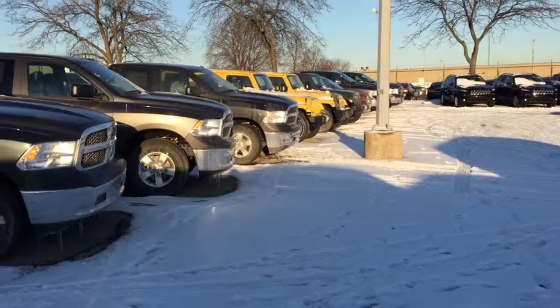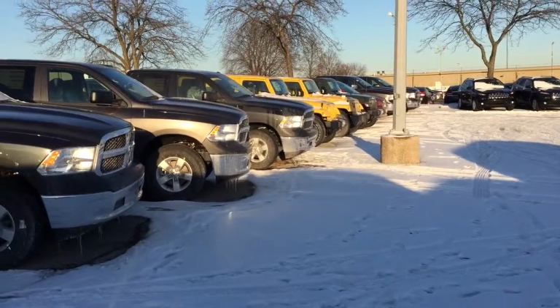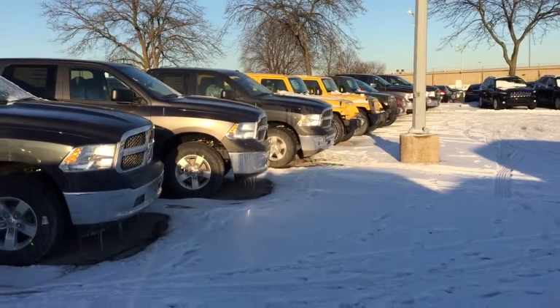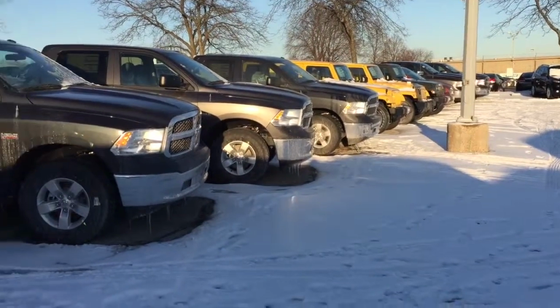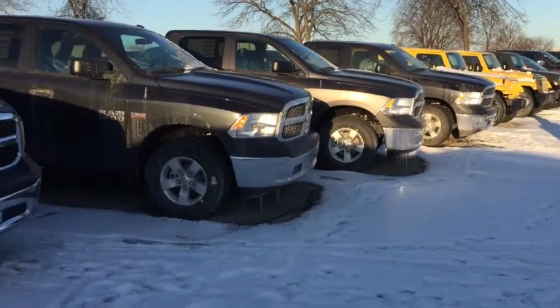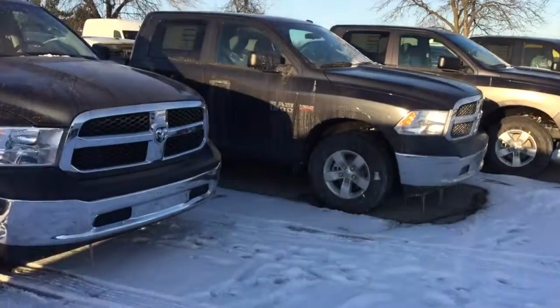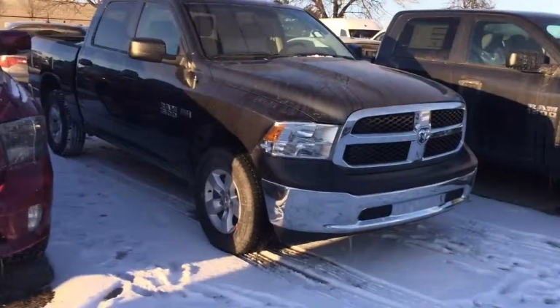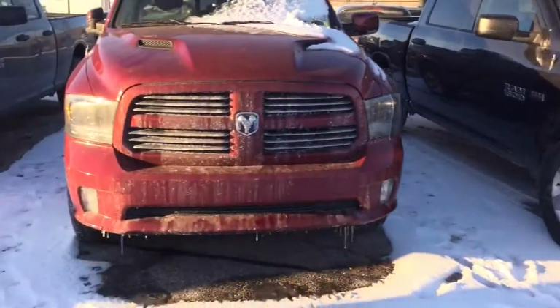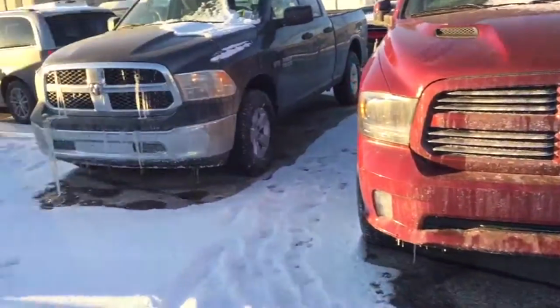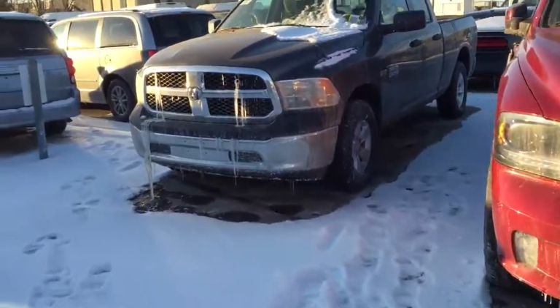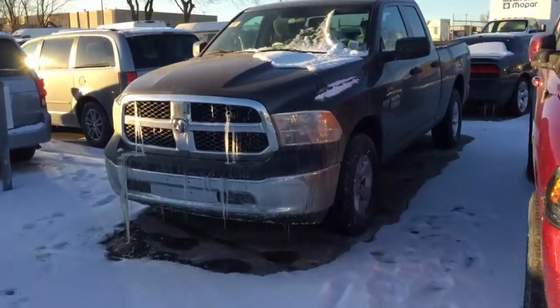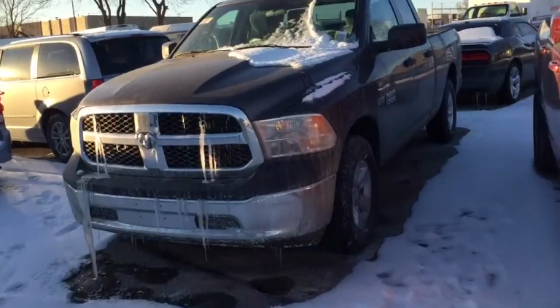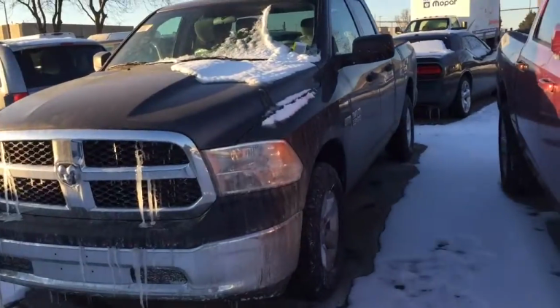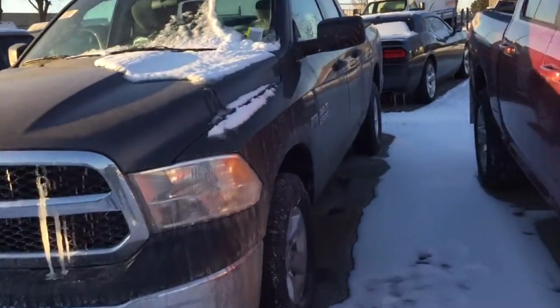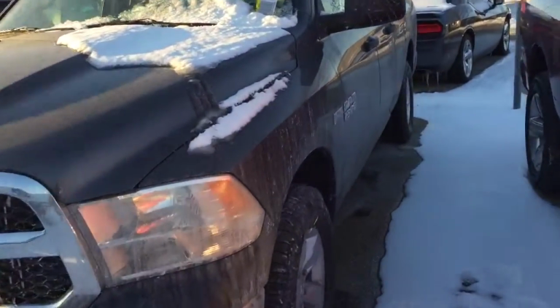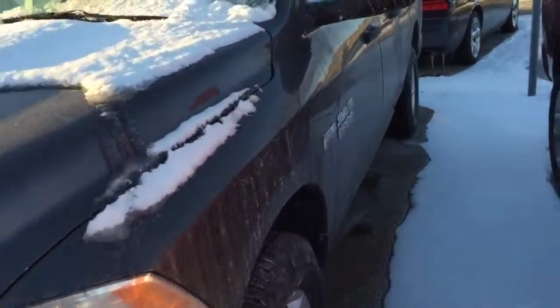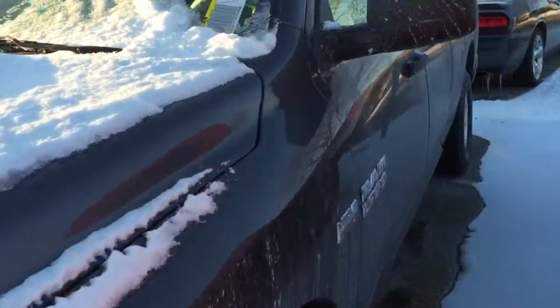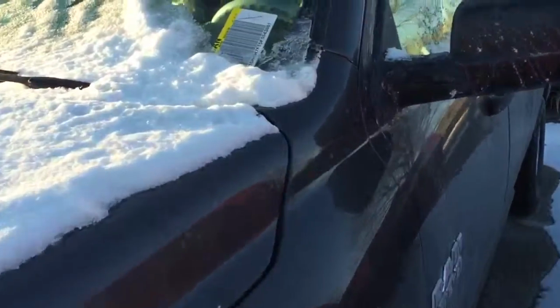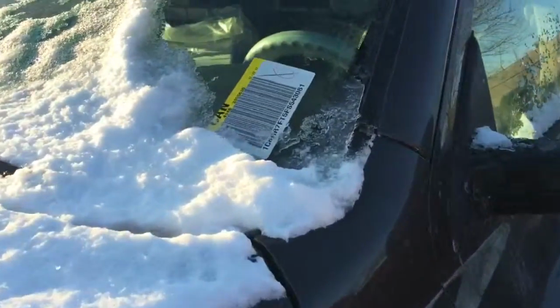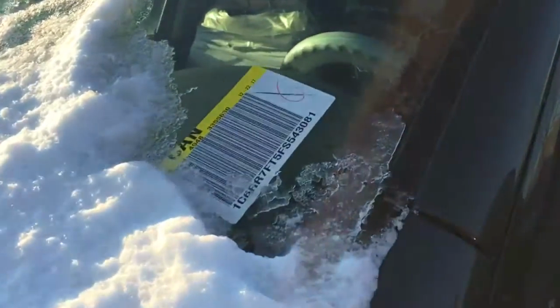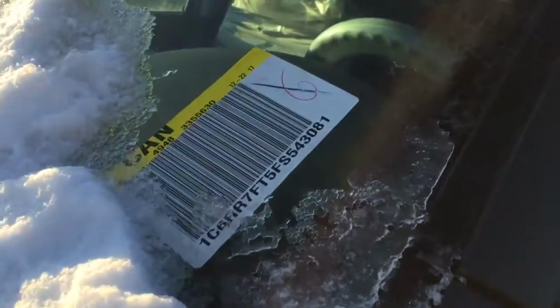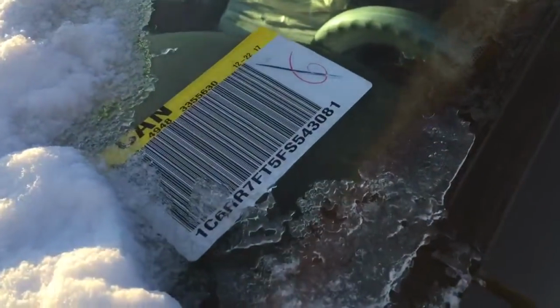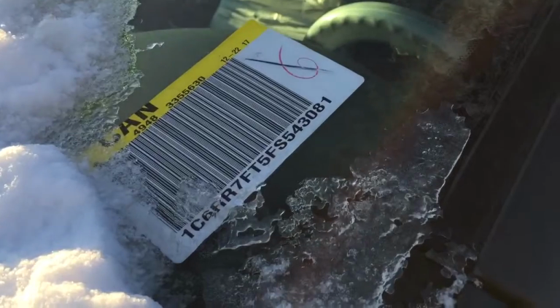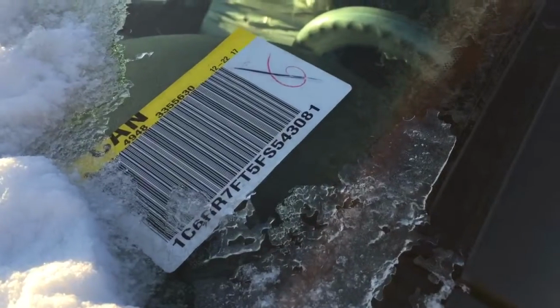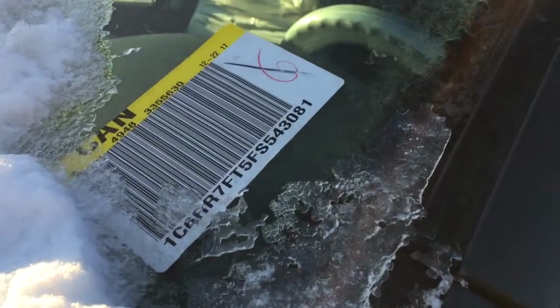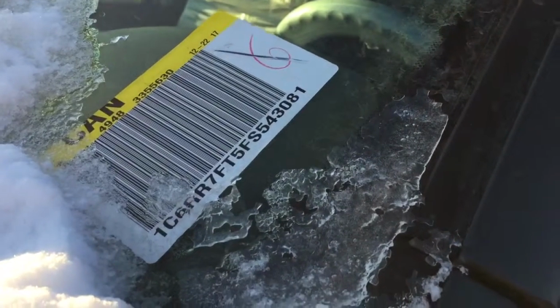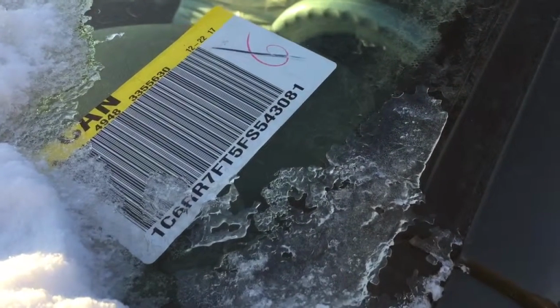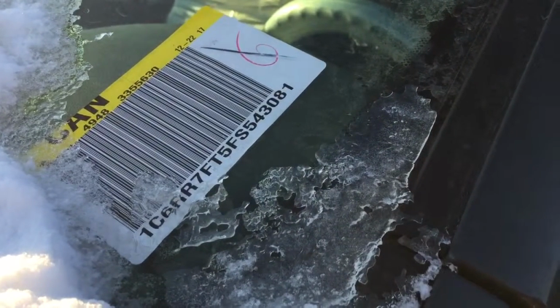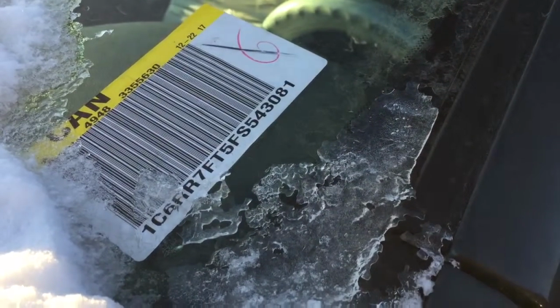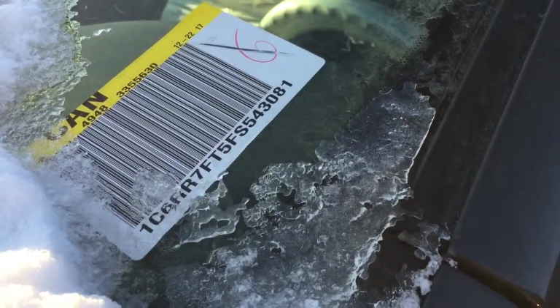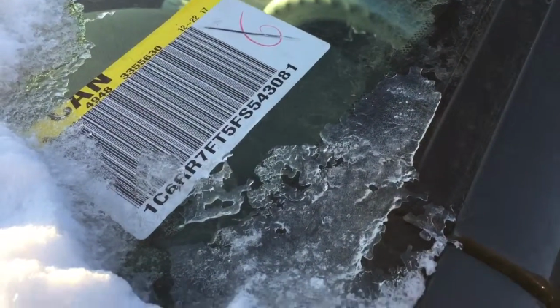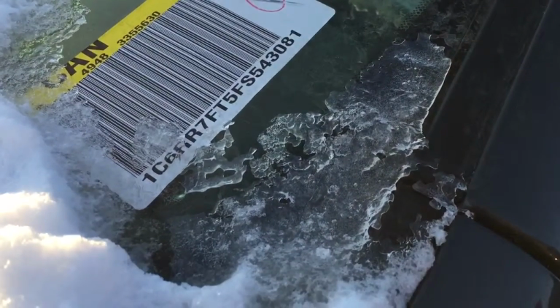Hello M. Palermo. It's another beautiful sunny day here at Scarborough Town and I'm making this video to show you that the truck that you inquired about is actually here. There's the VIN number — ends with 3081.